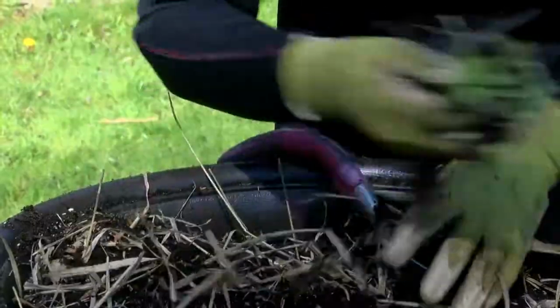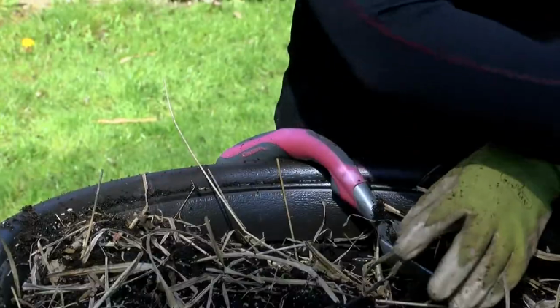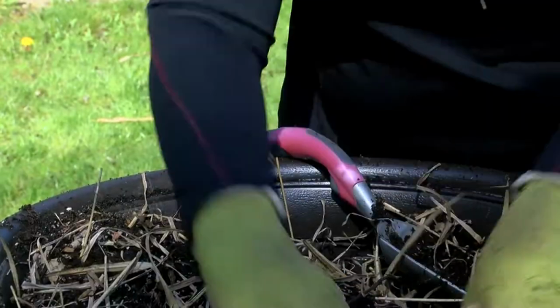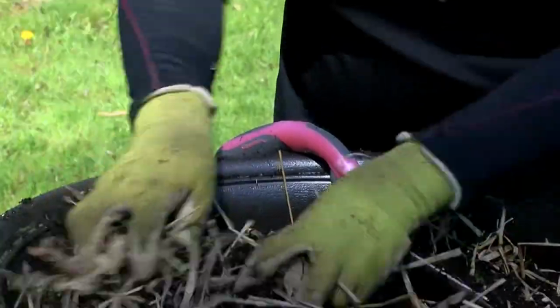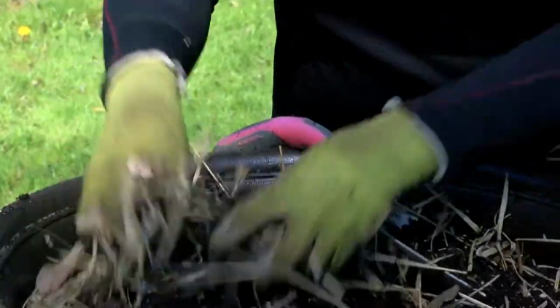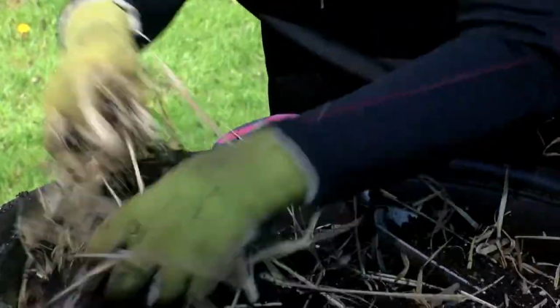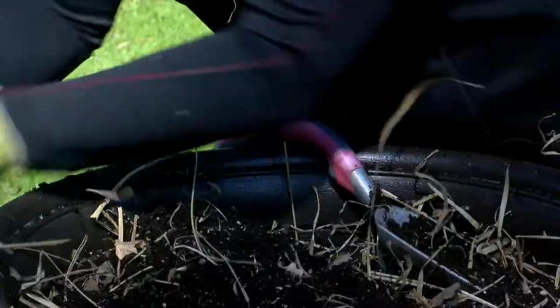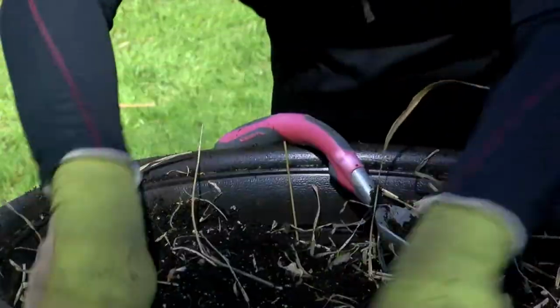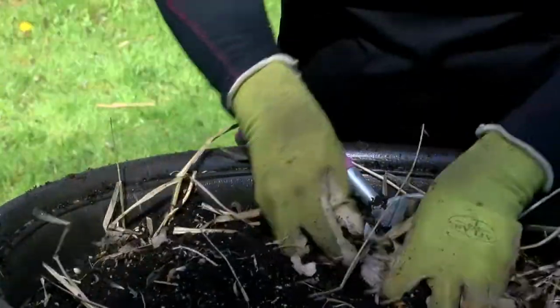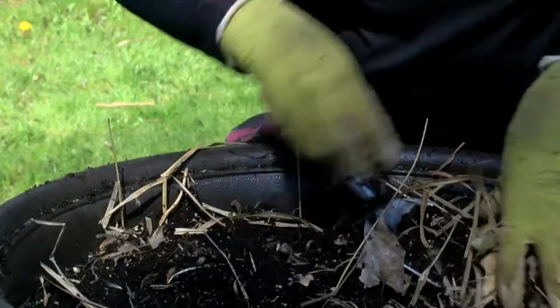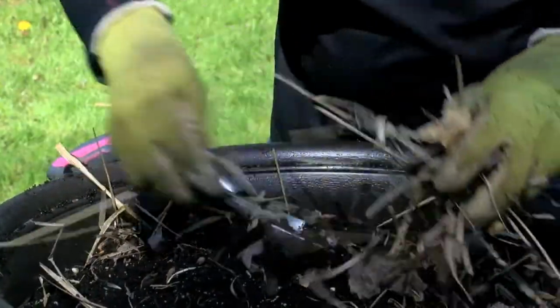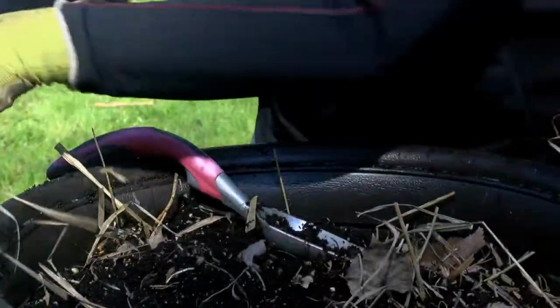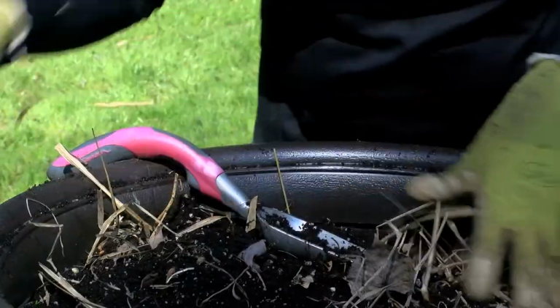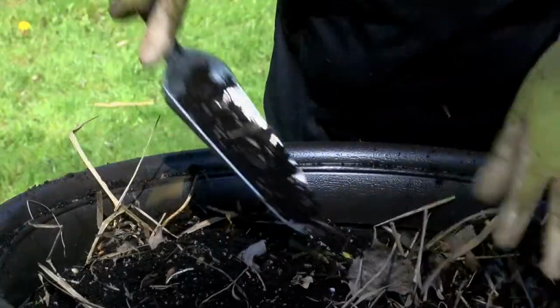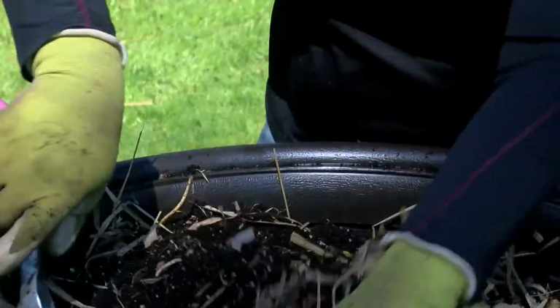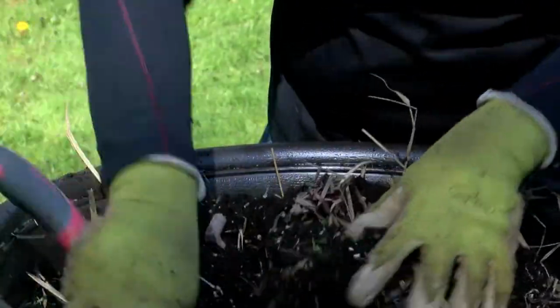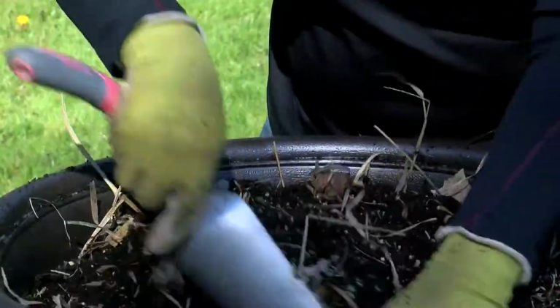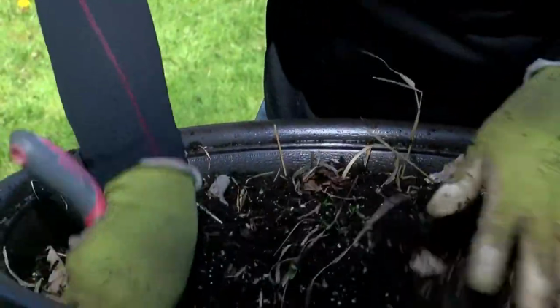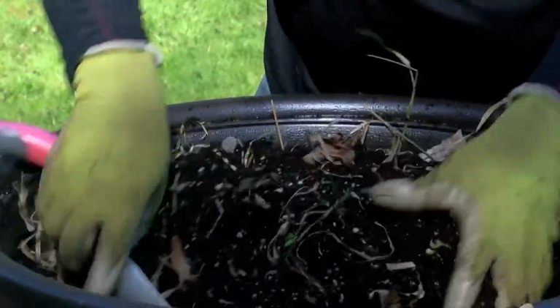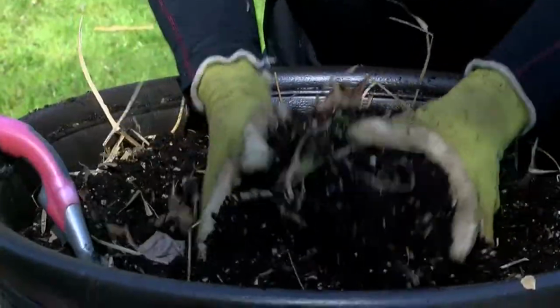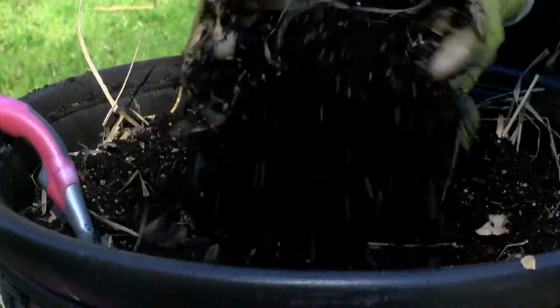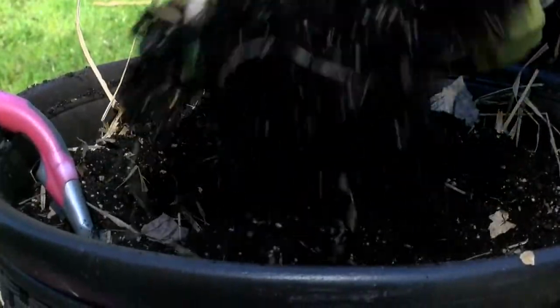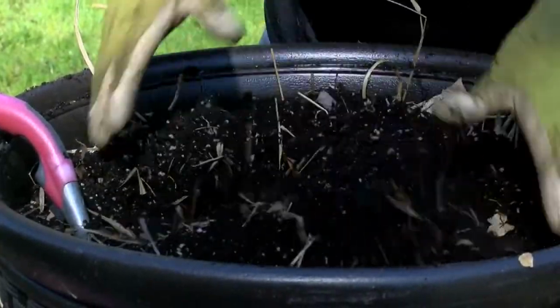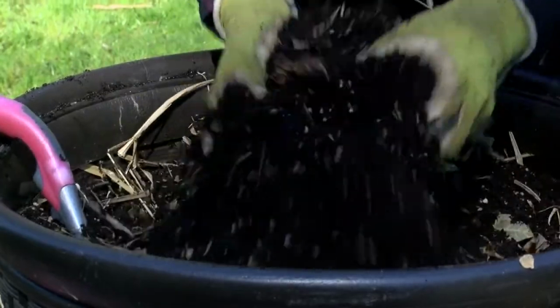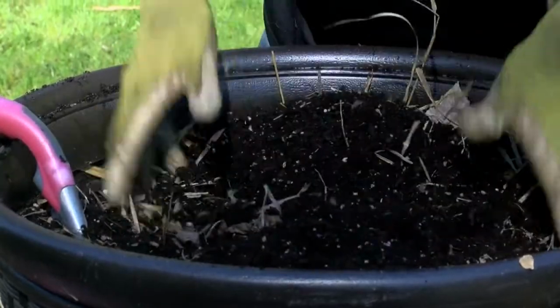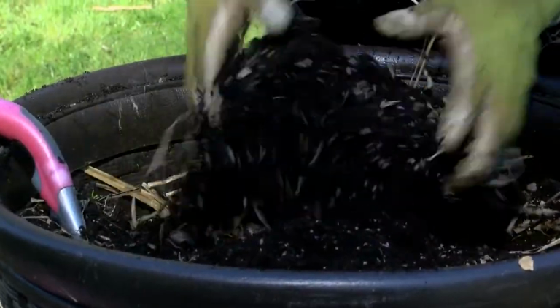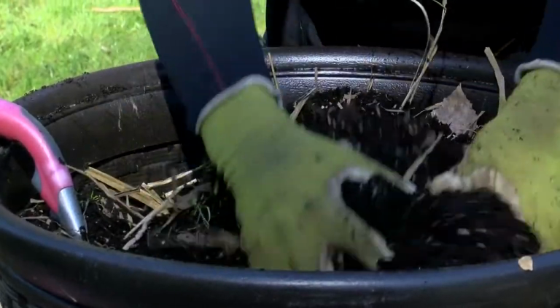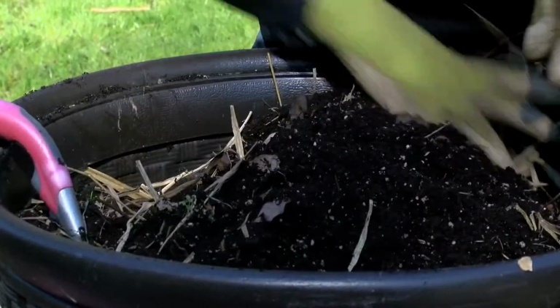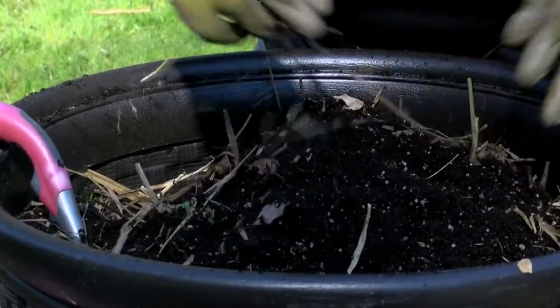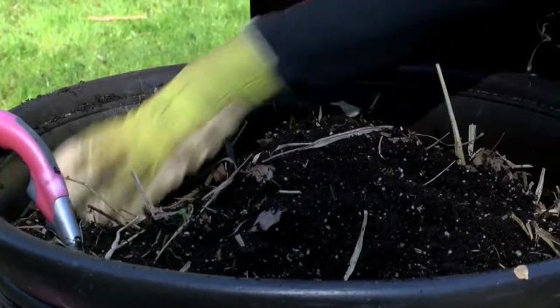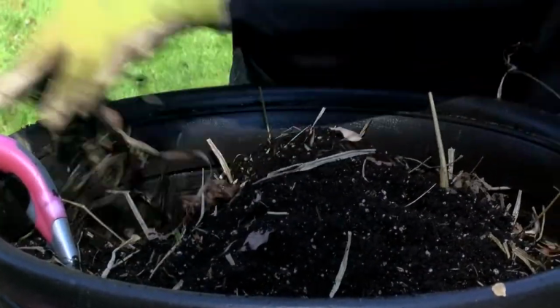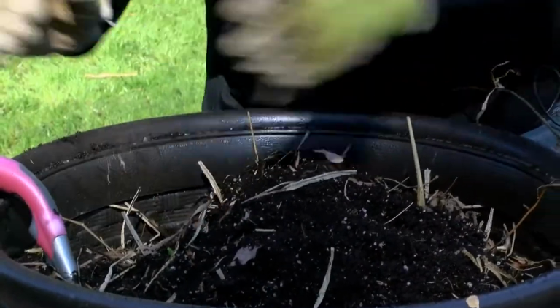I'm going to keep cleaning that out and you're going to see I have nice soil still left in this container. In the middle of this container I have all kinds of good, light potting soil. I'm going to mix that around a little bit and take out some more of these grasses.